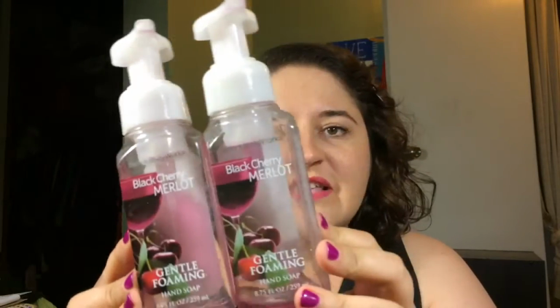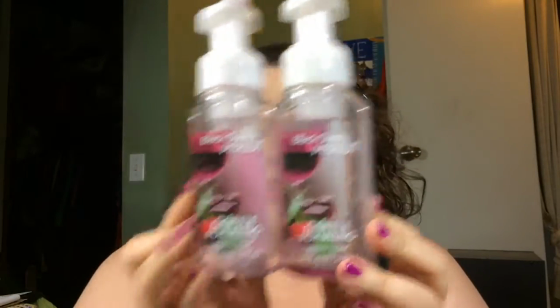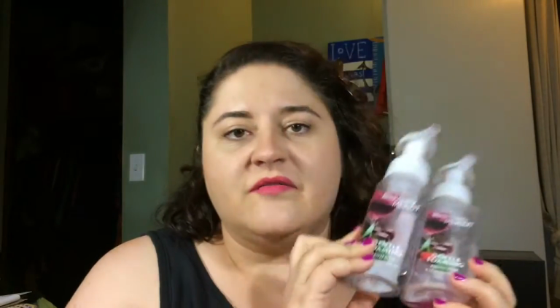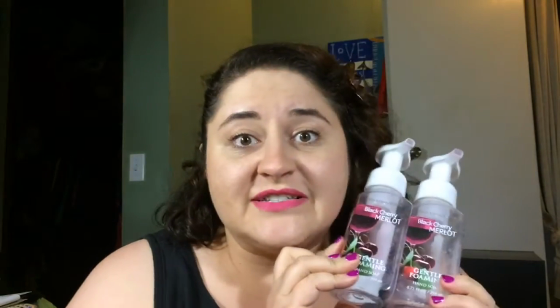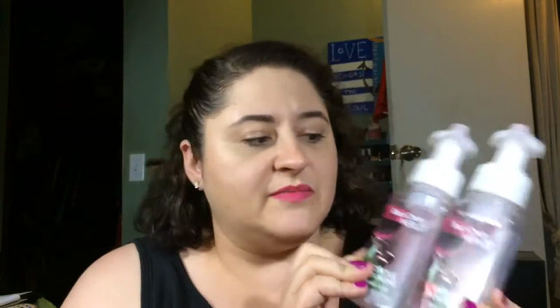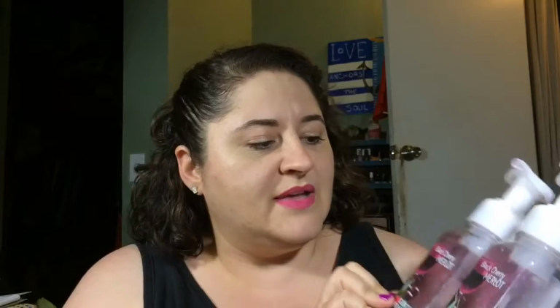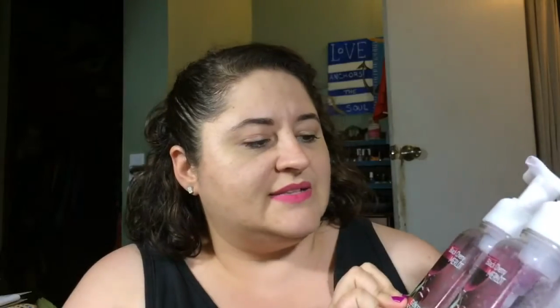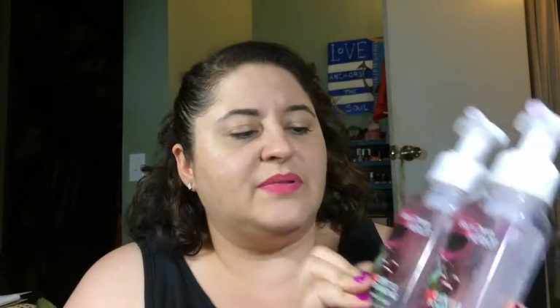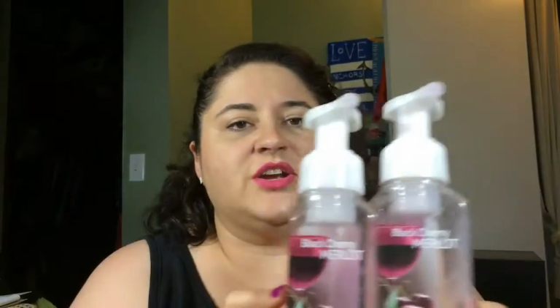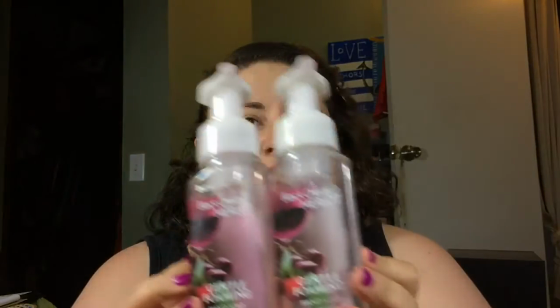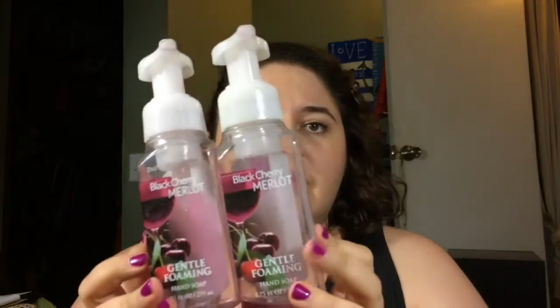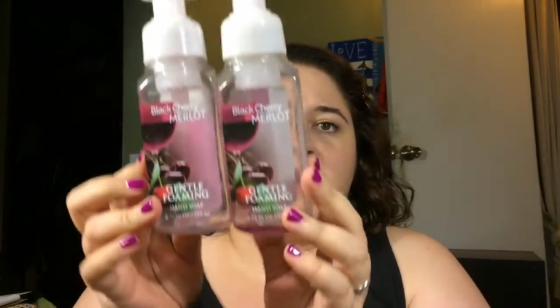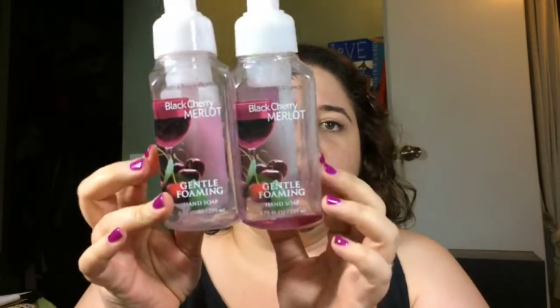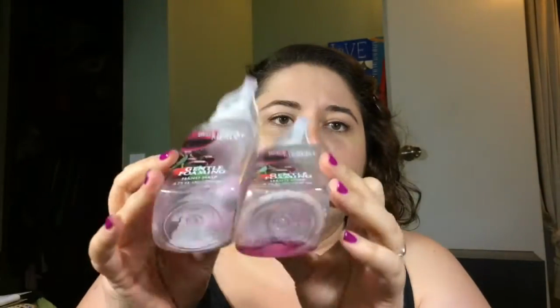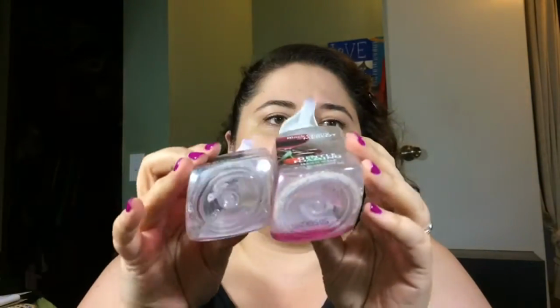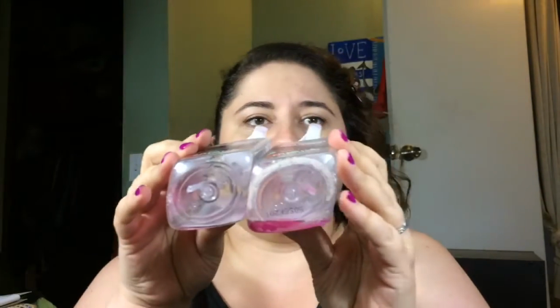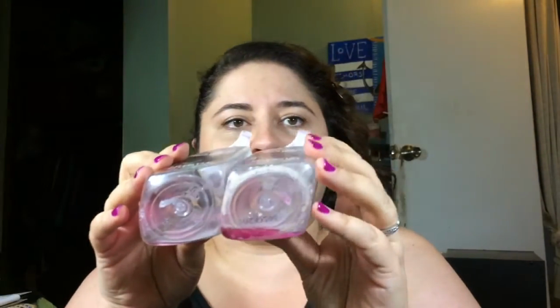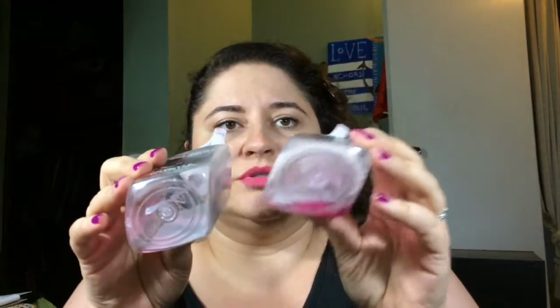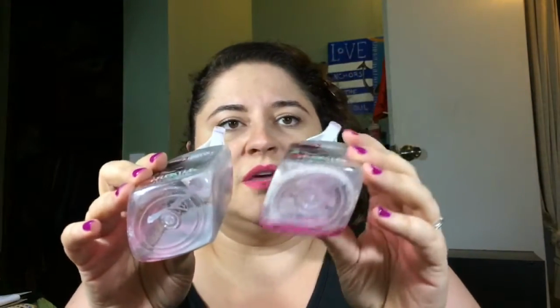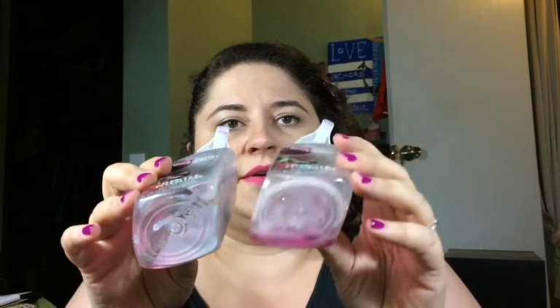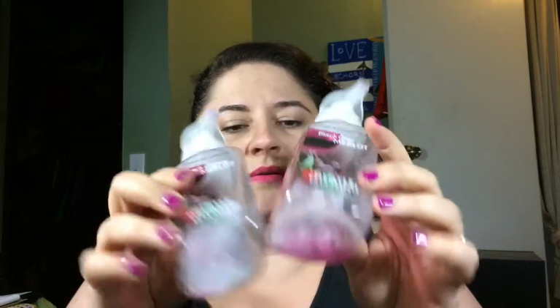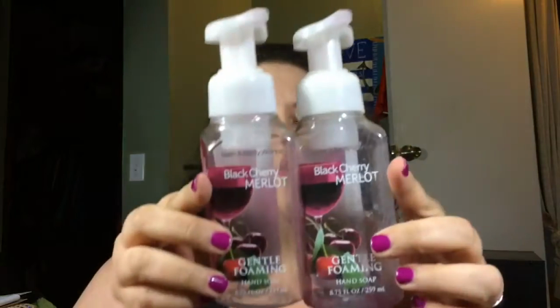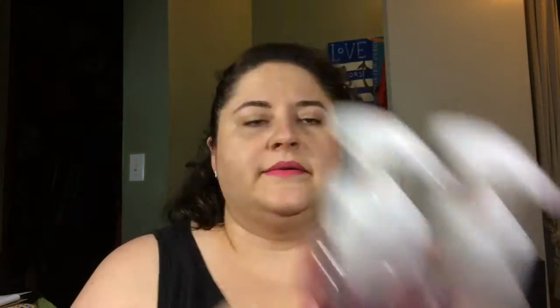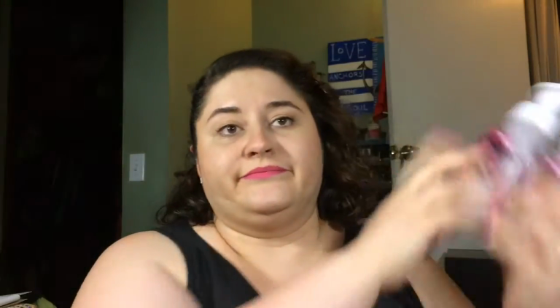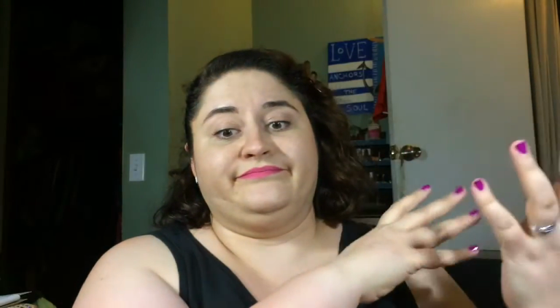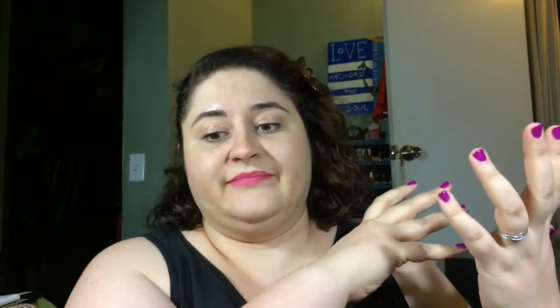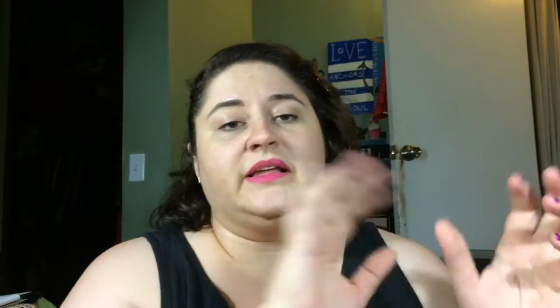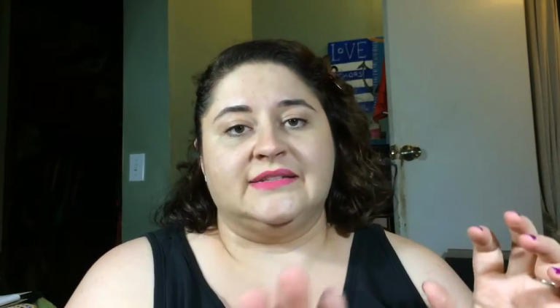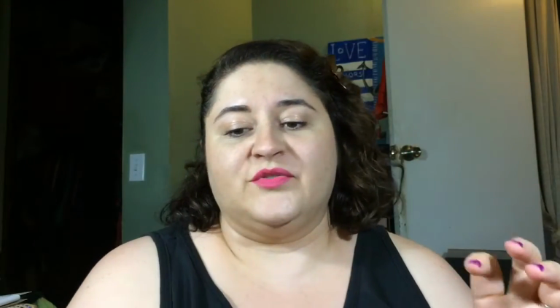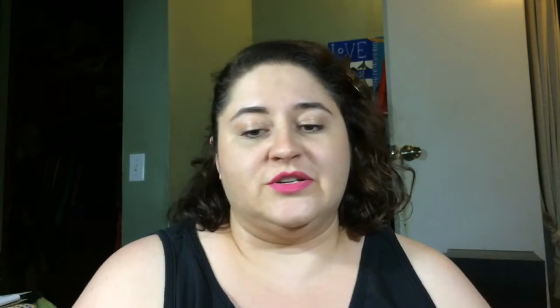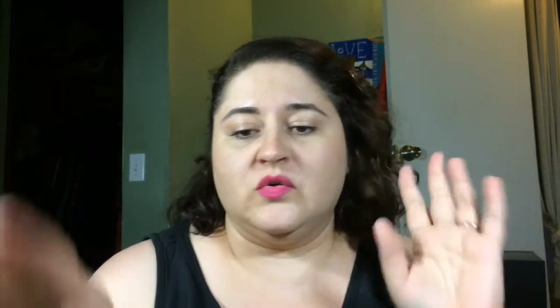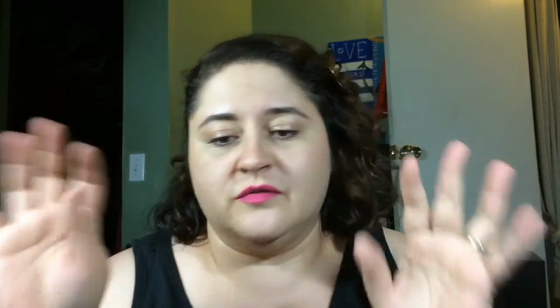These from Bath and Body Works — this is my favorite scent from them. It's the Black Cherry Merlot. Love it, love it, love it. Oh, there's some left in here! That is a definite repurchase, over and over and over again.